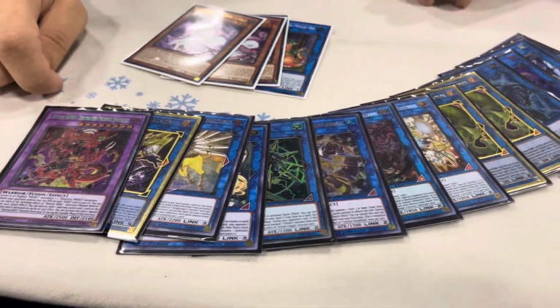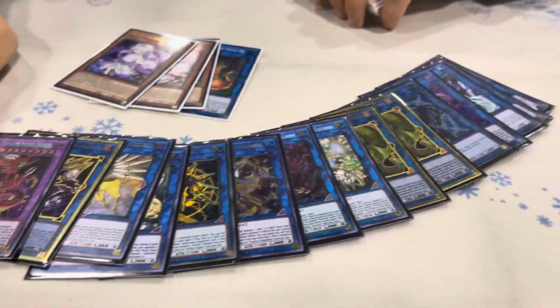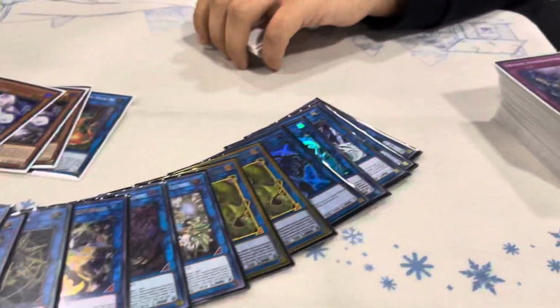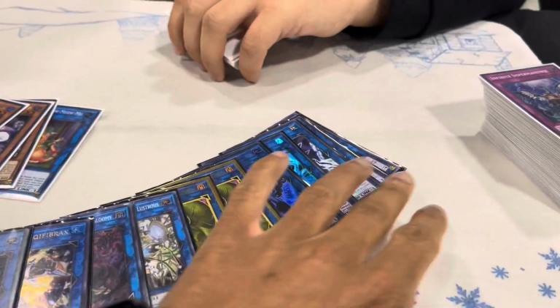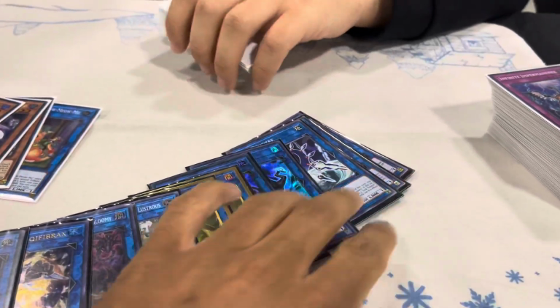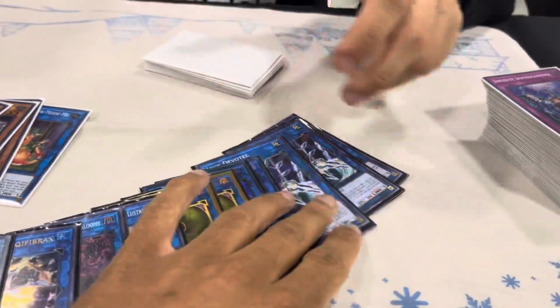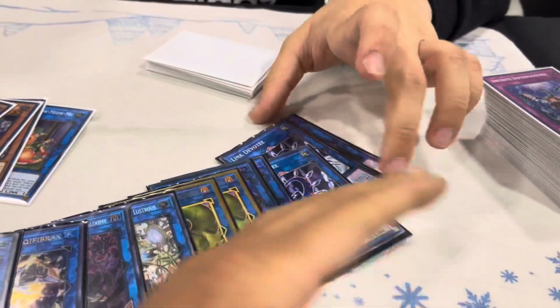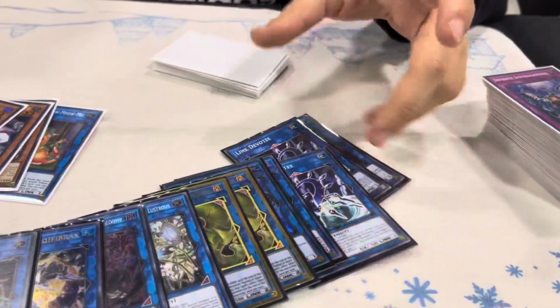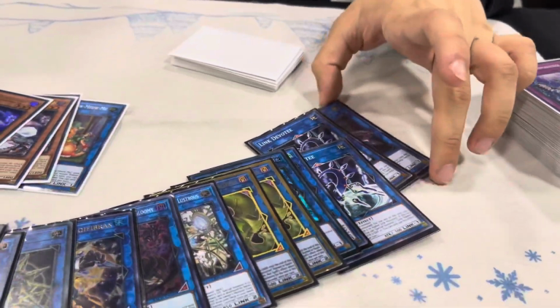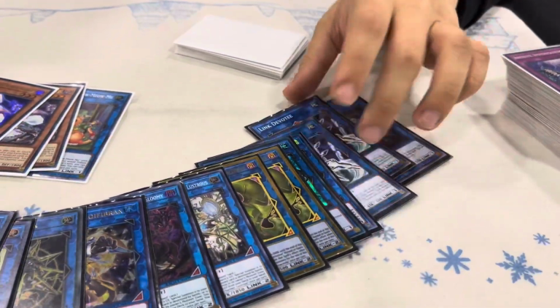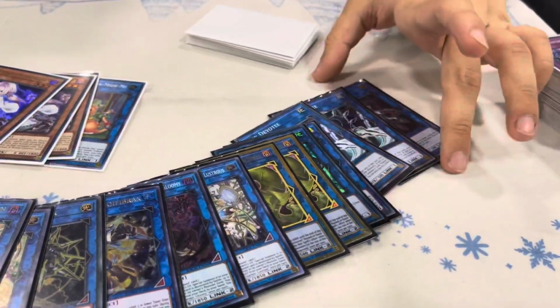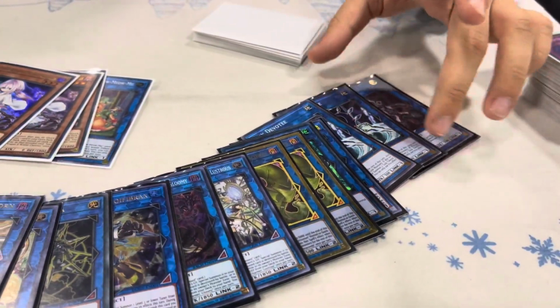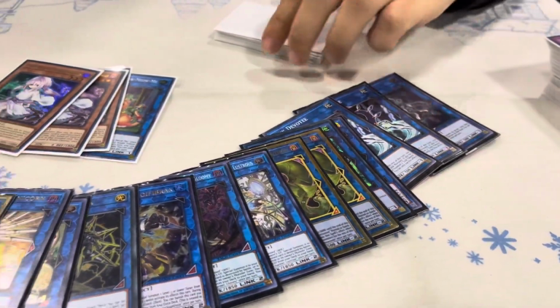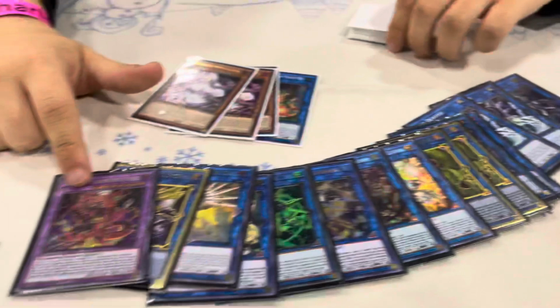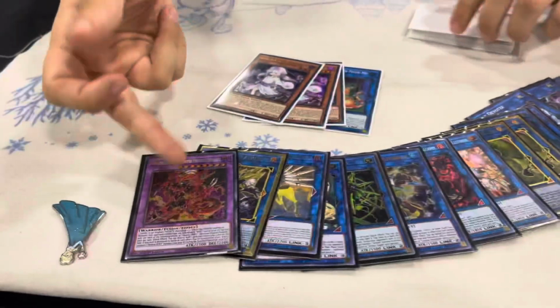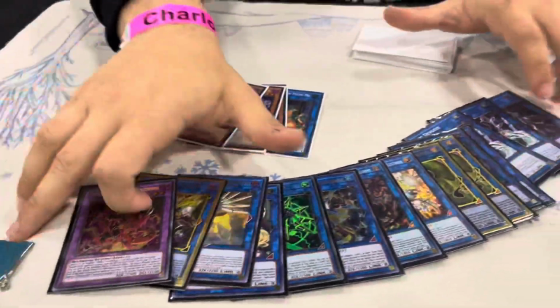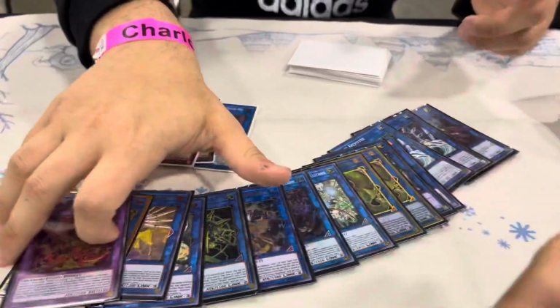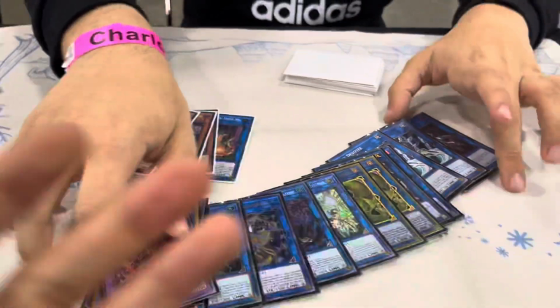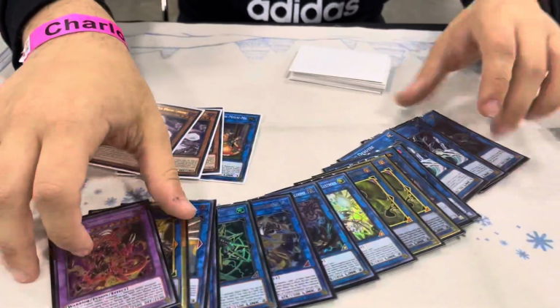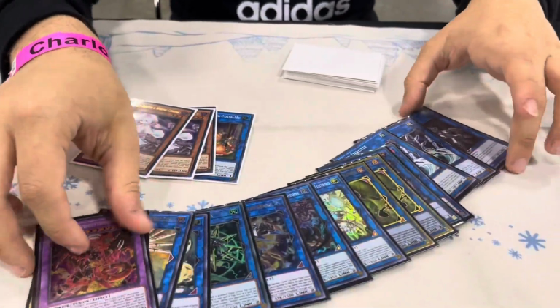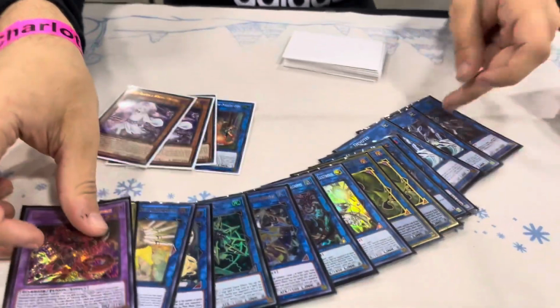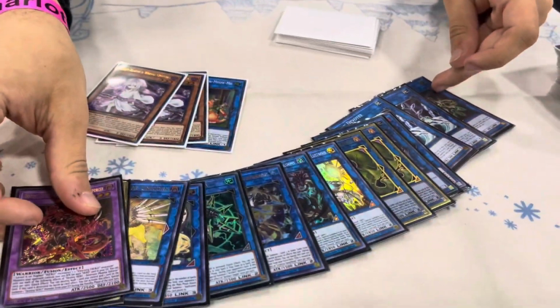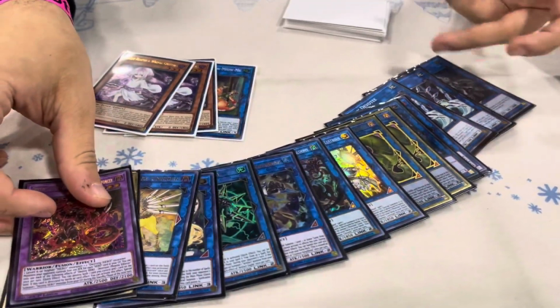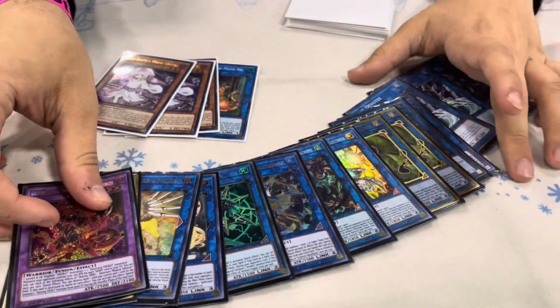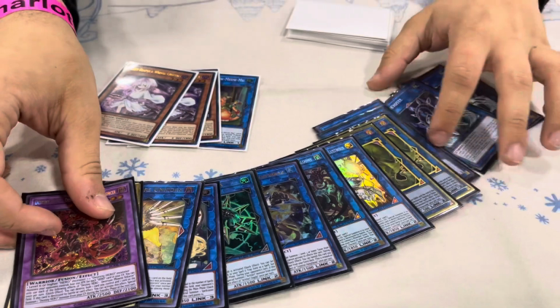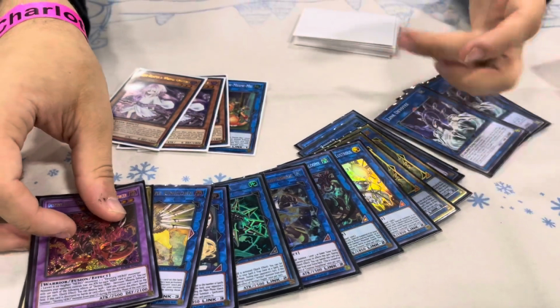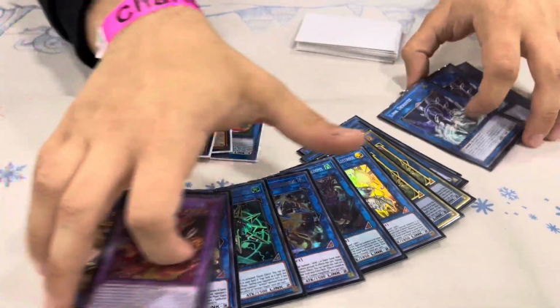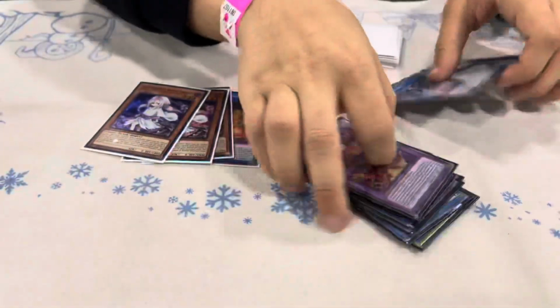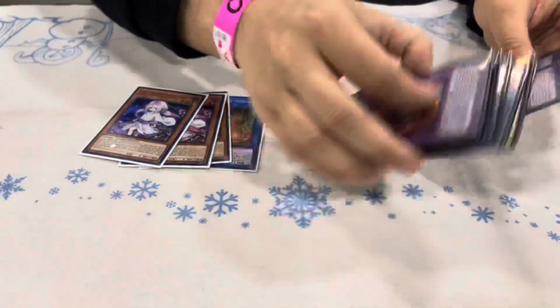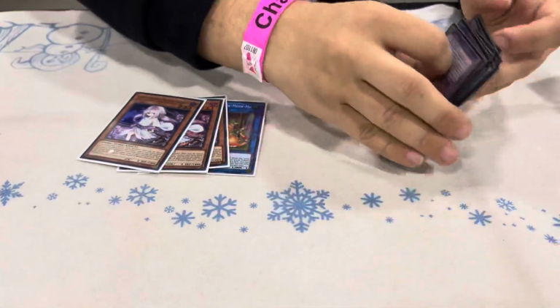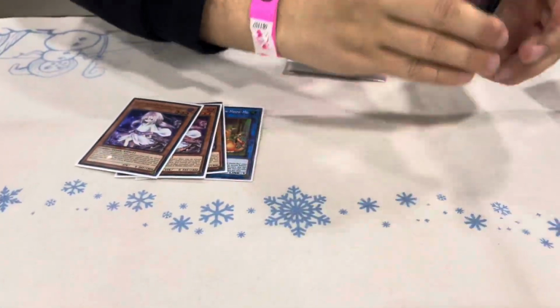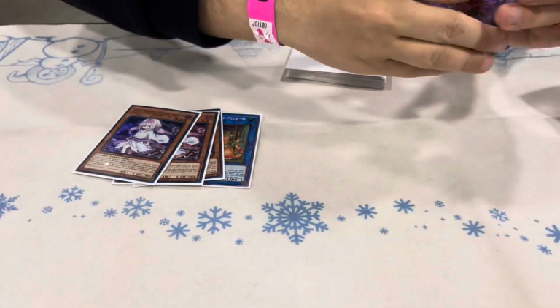Do you ever hit main combo pieces in the mirror? Yeah, if you're trying to go with normal summon, I'd probably just hold it for DP, since this is such a - that's what it leads to. Also, if you hit this, they can still play the game. I'm not trying to let them play the game.